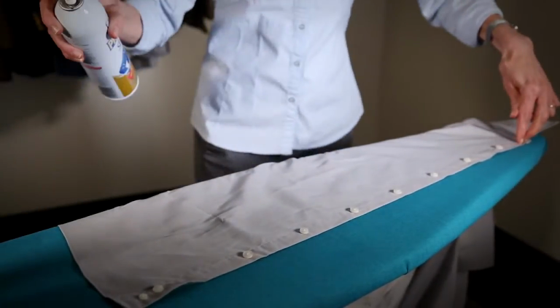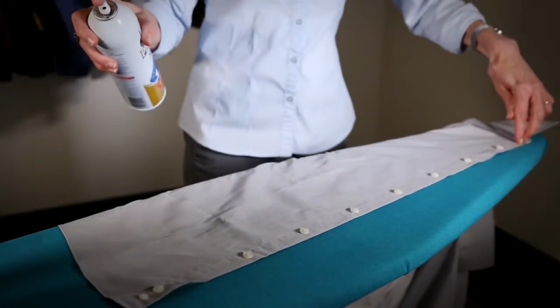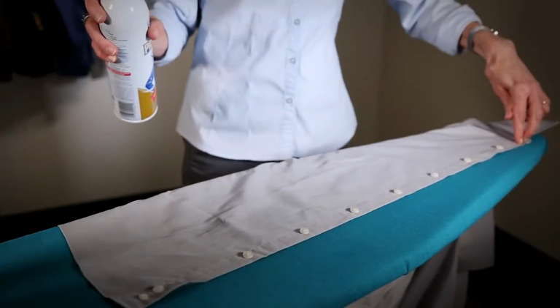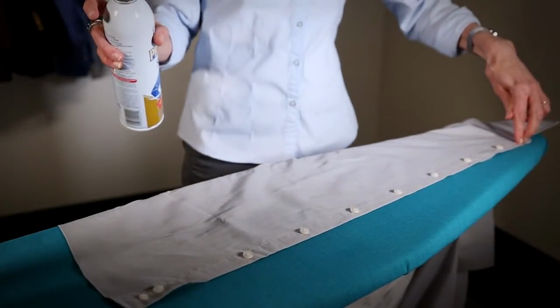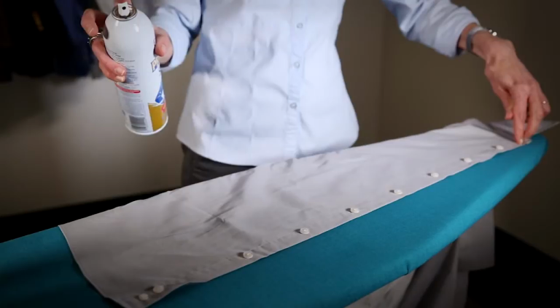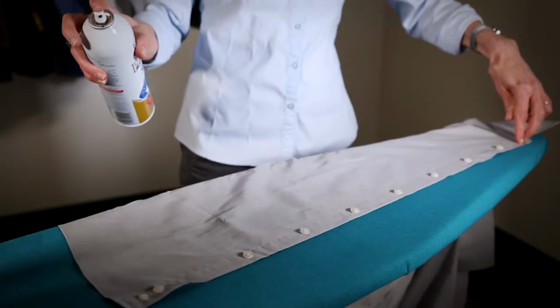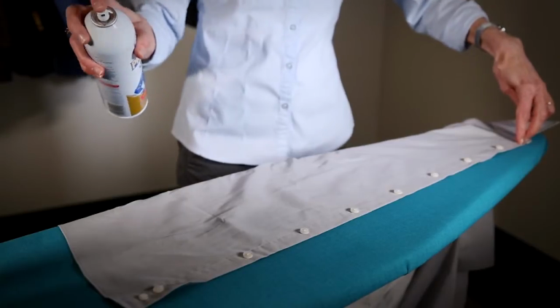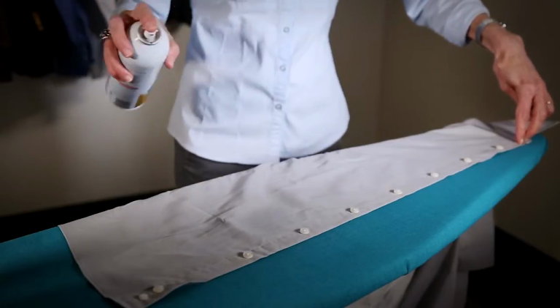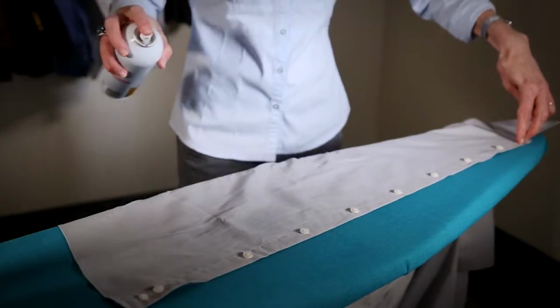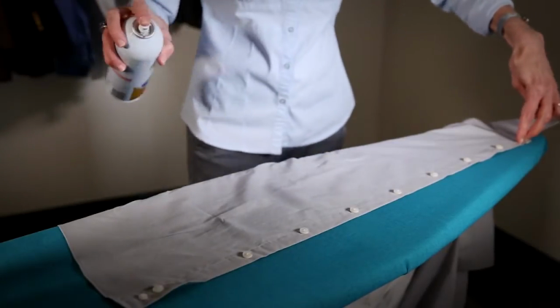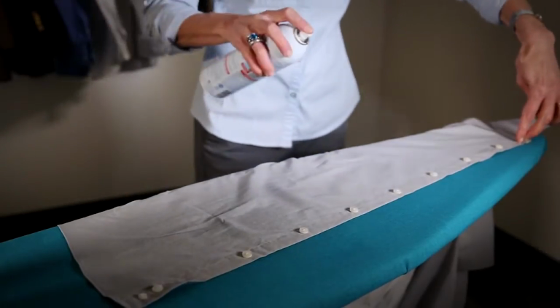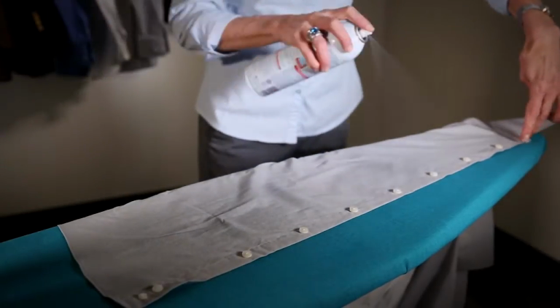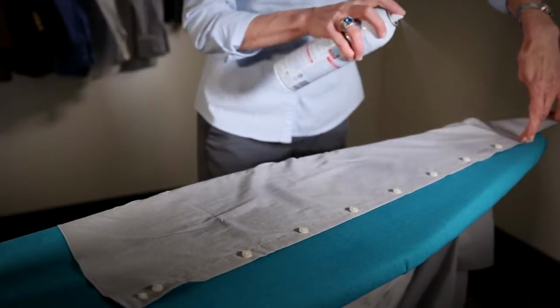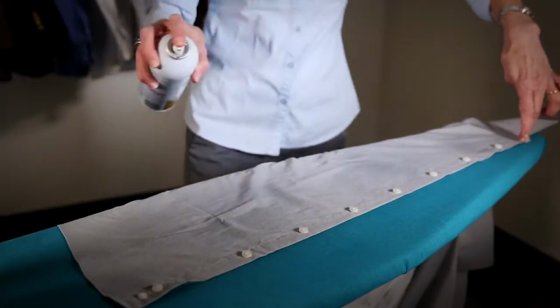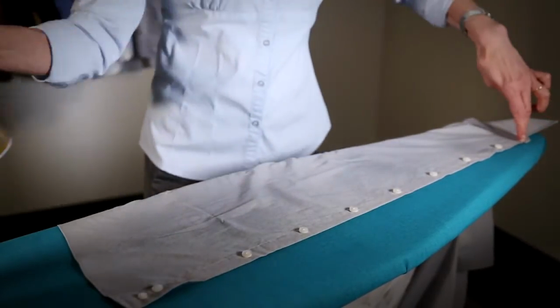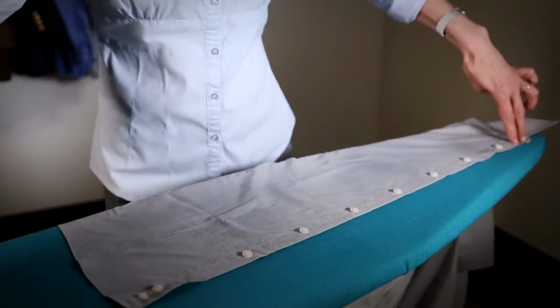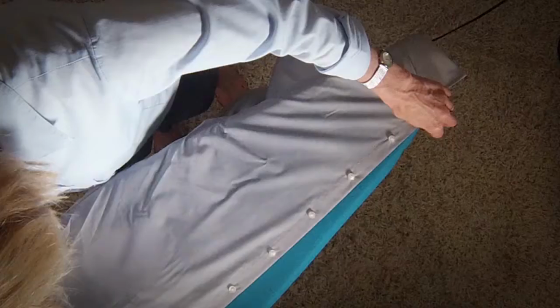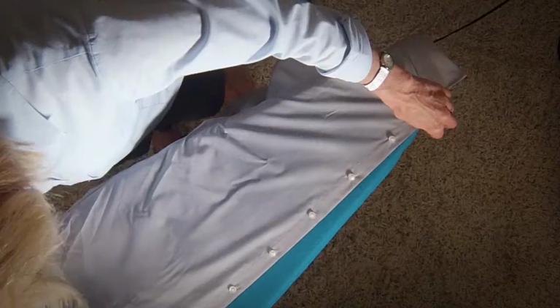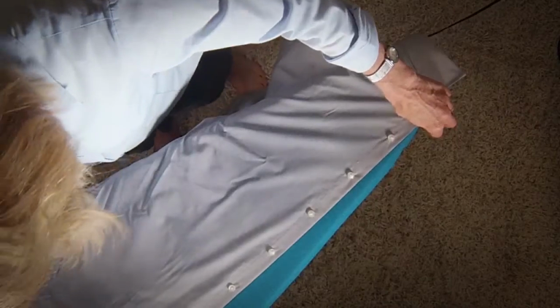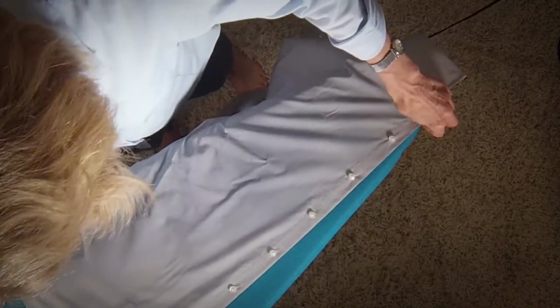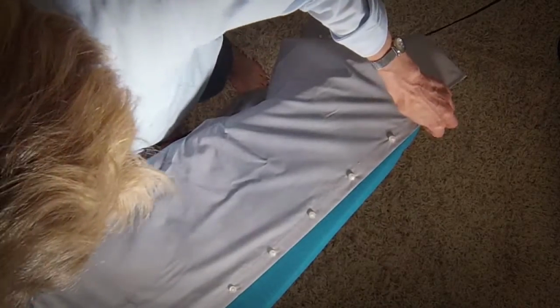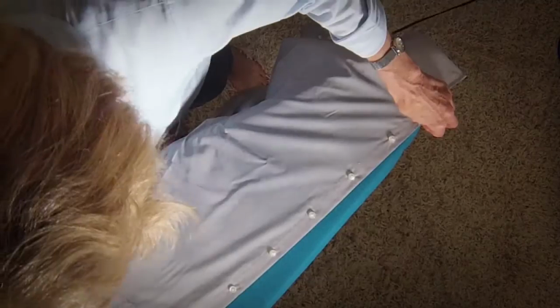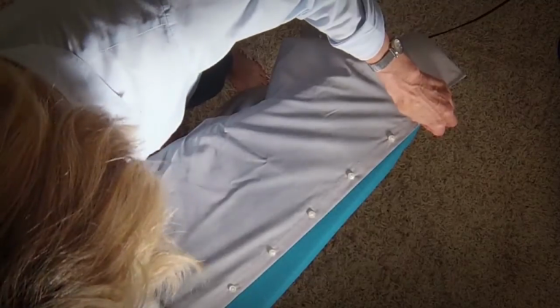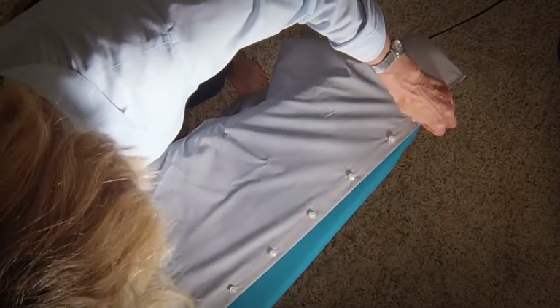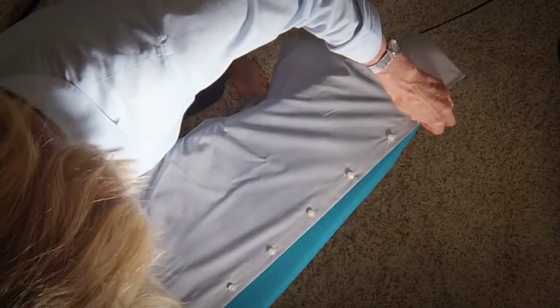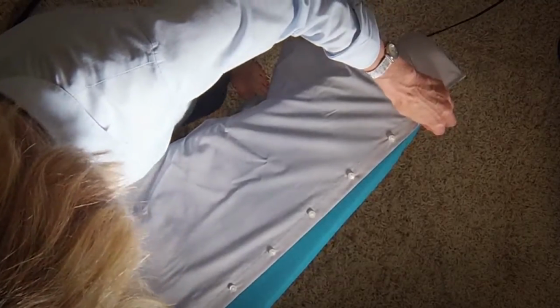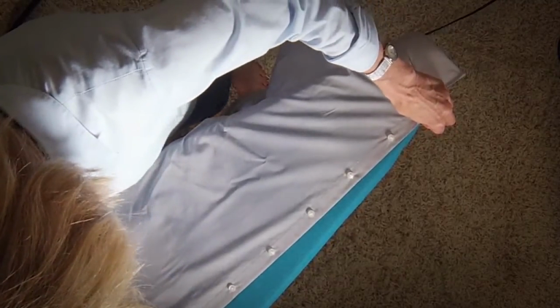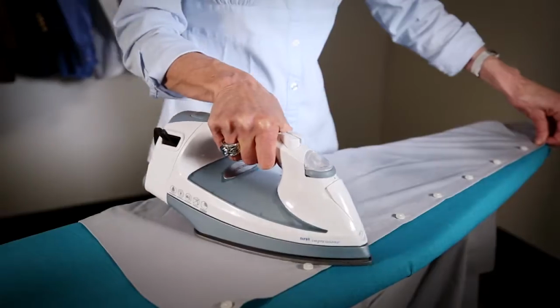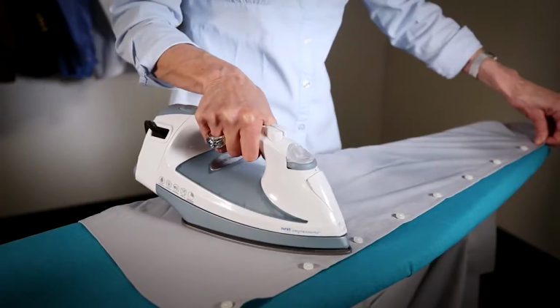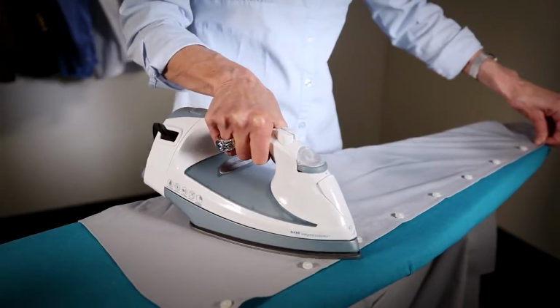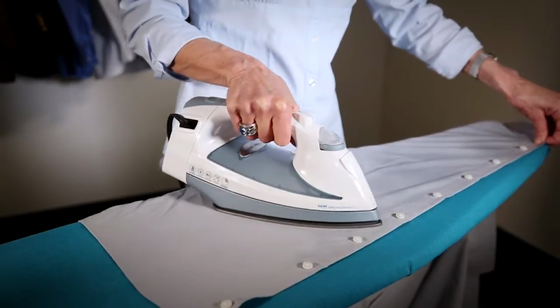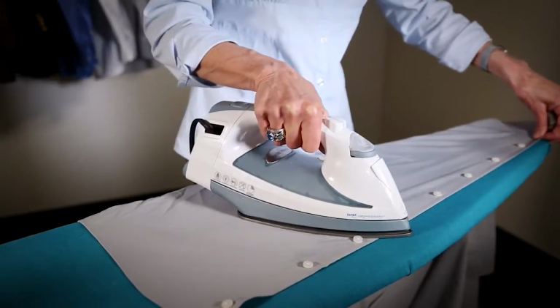Spray and iron the placket area. Be careful to iron around those buttons.